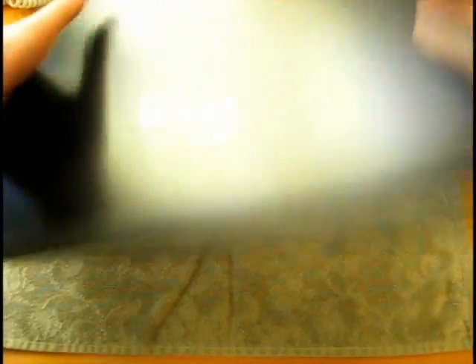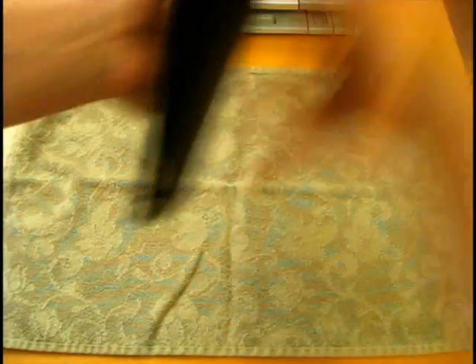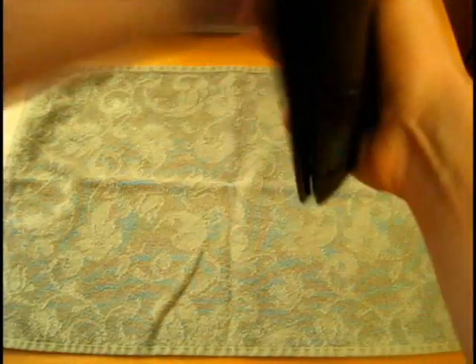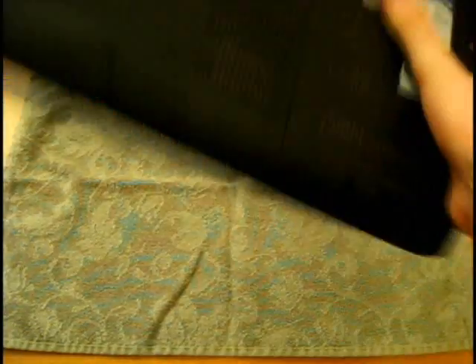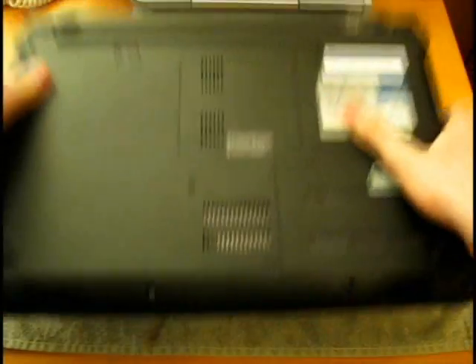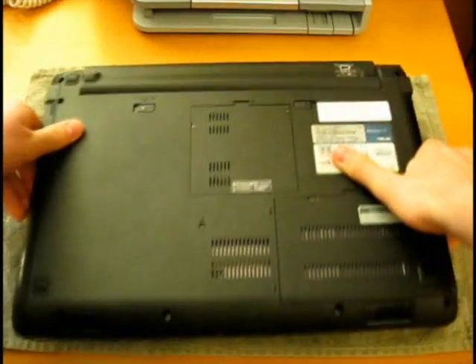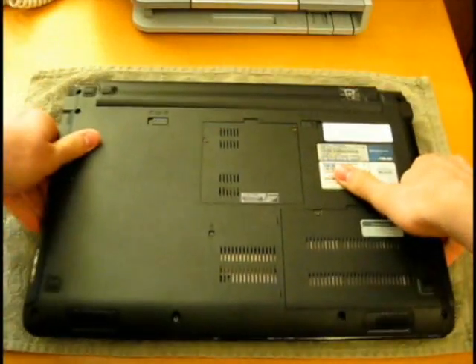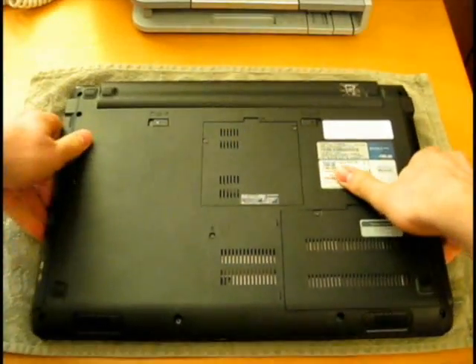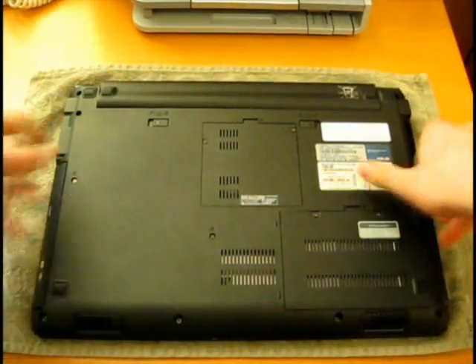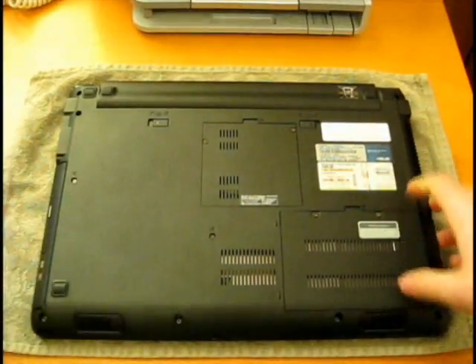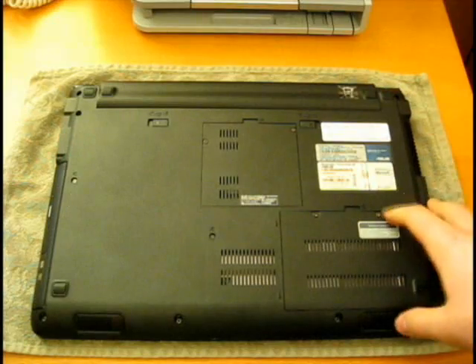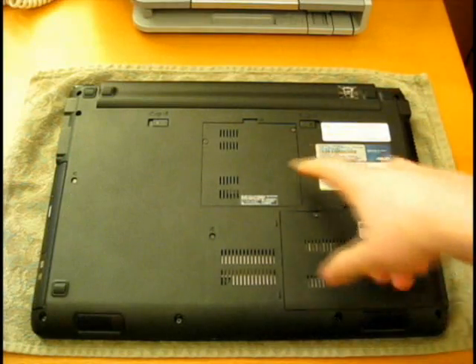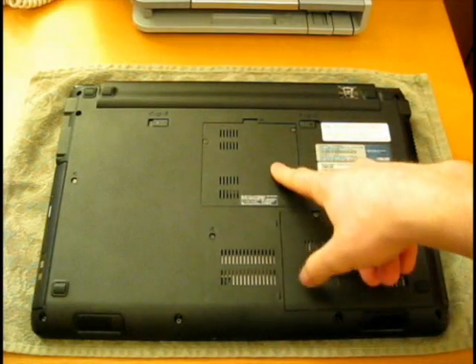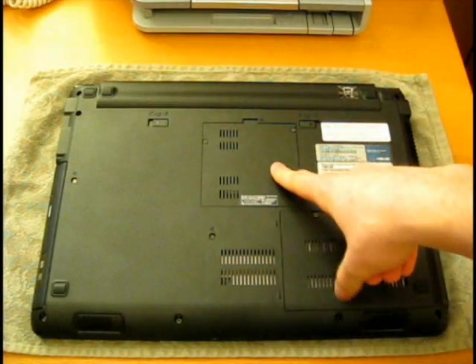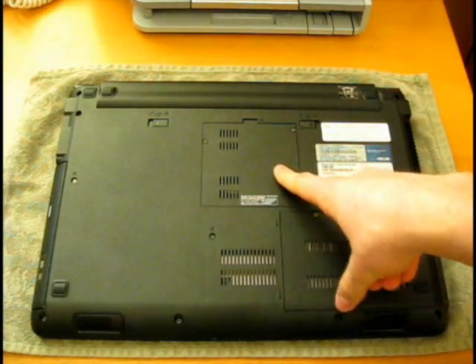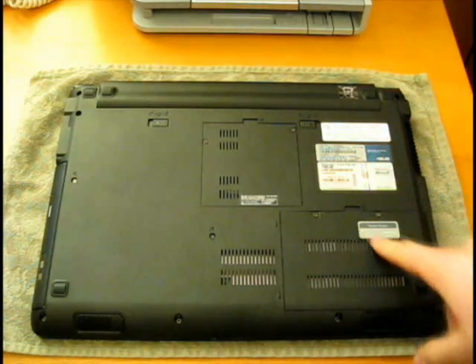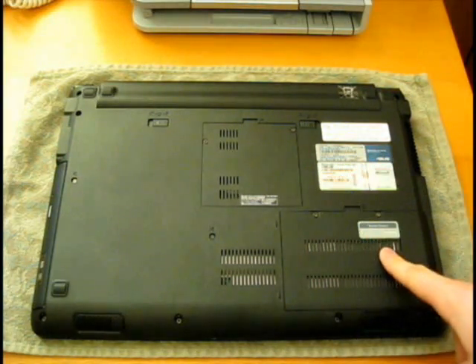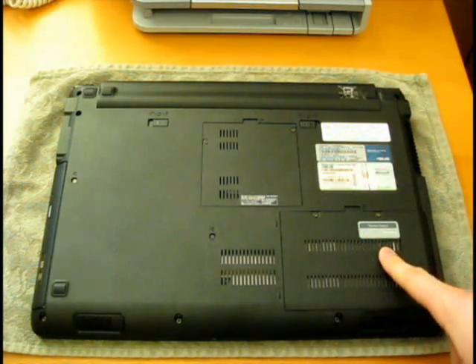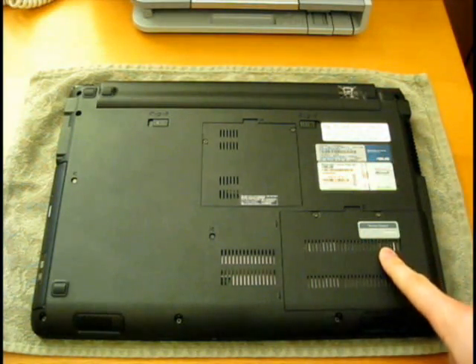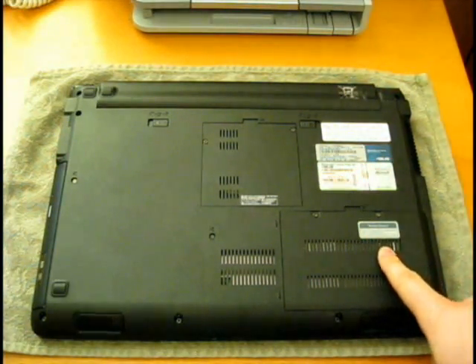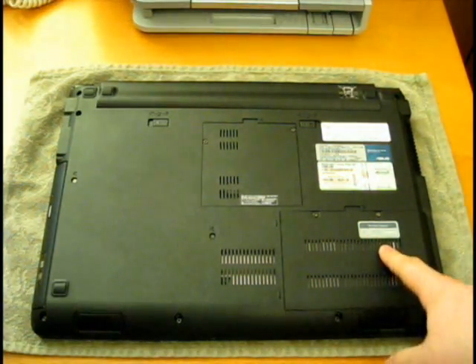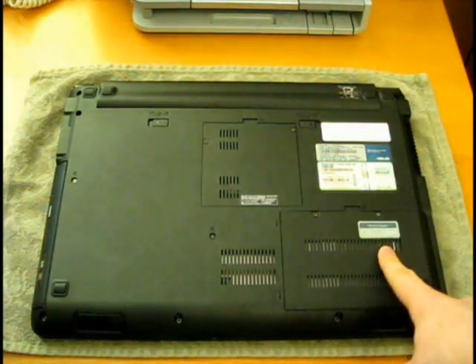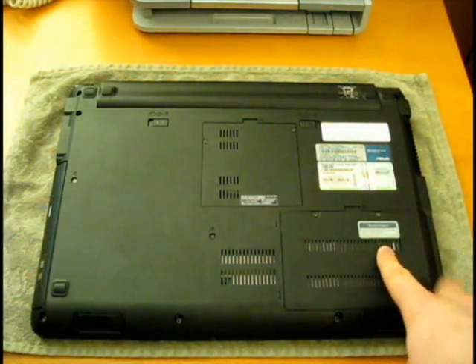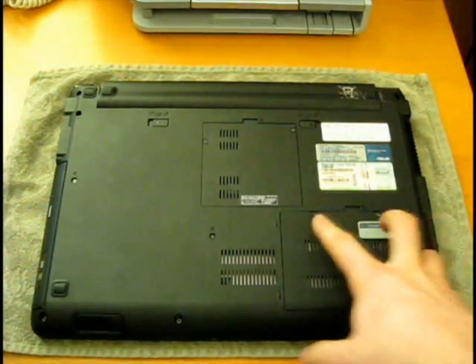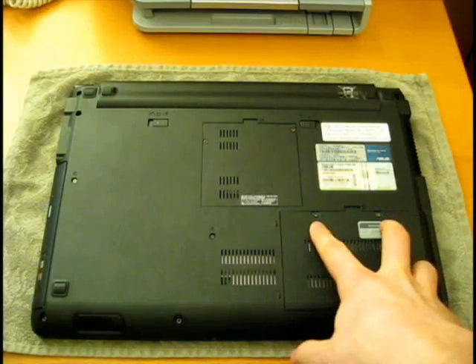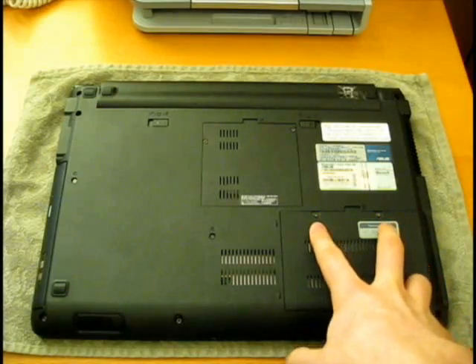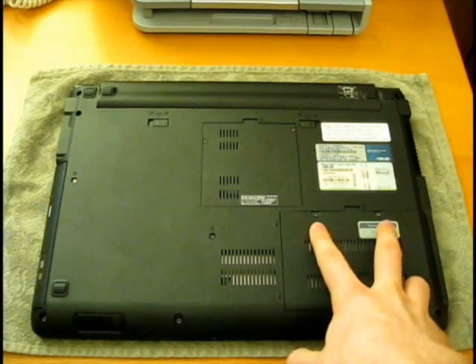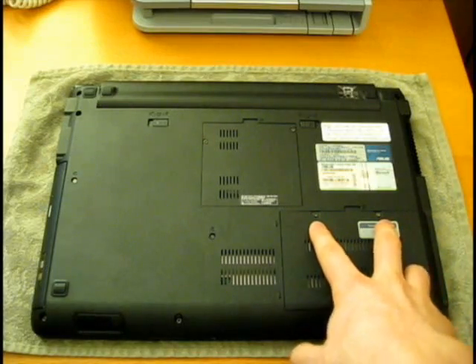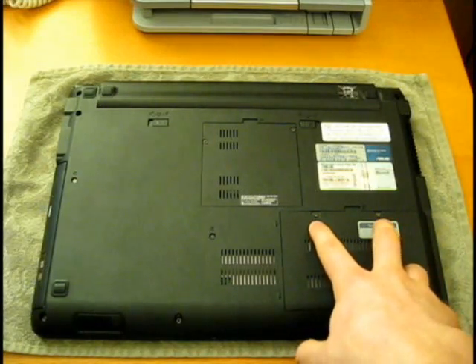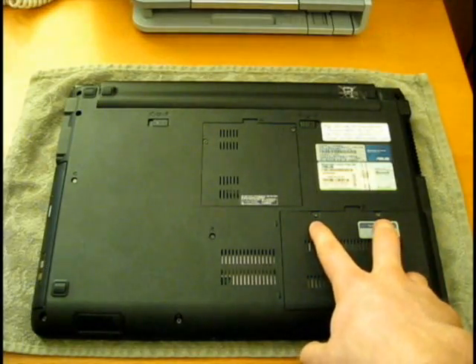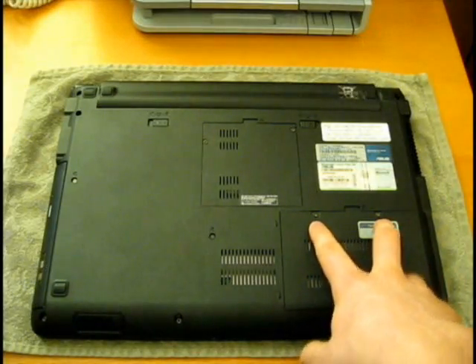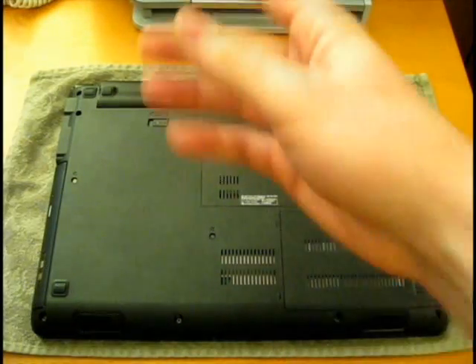Flip over the laptop. There are two faceplates — one for the RAM sticks and one for the hard drive. The faceplate for the hard drive is held into place by two screws that we're going to take out.